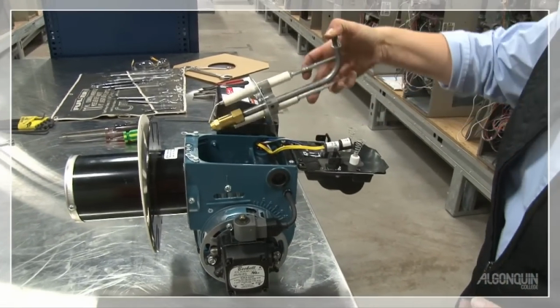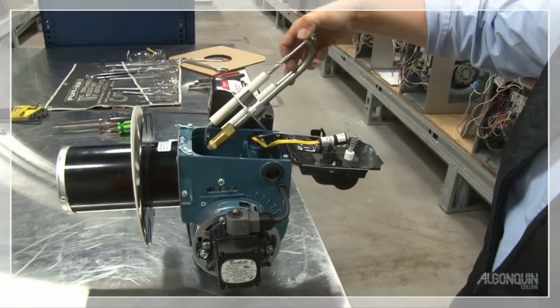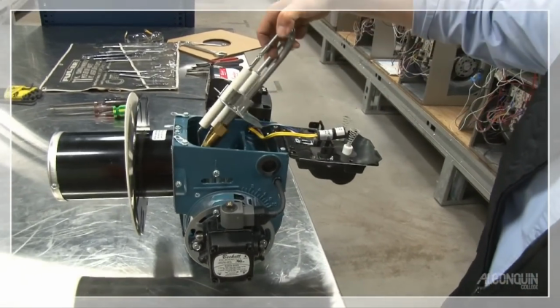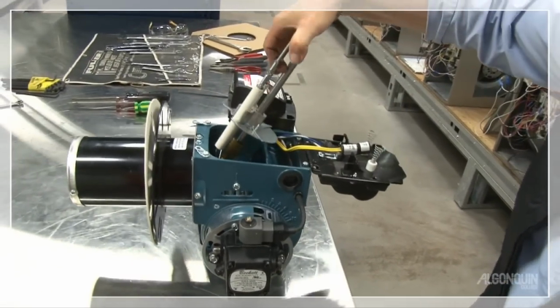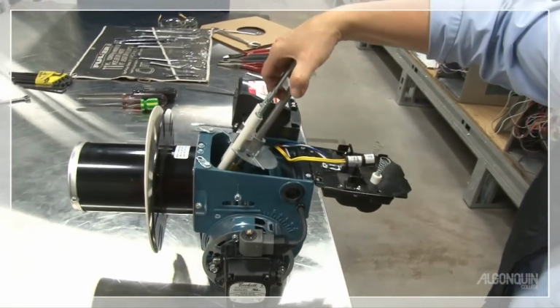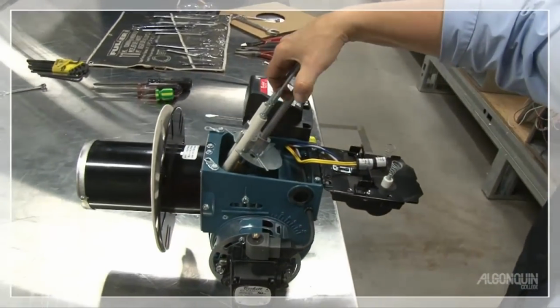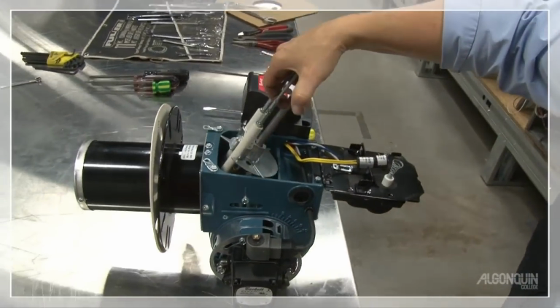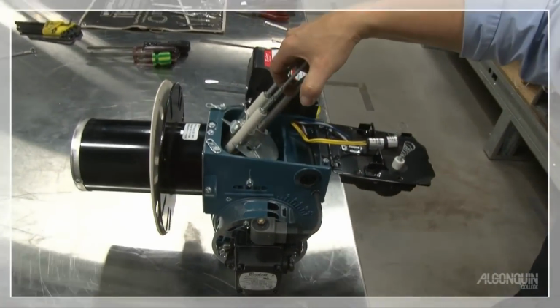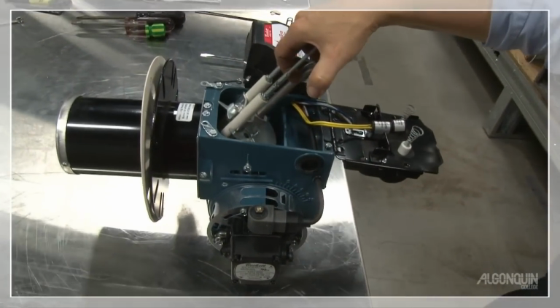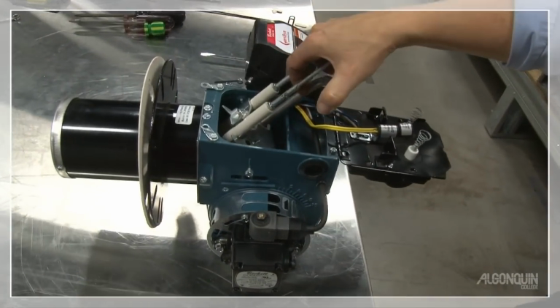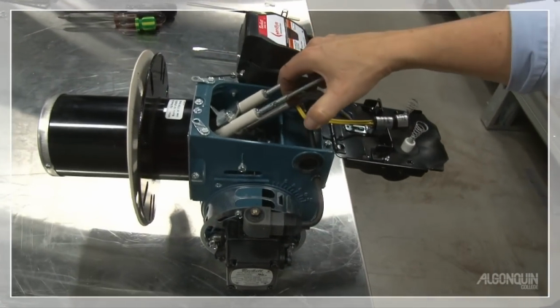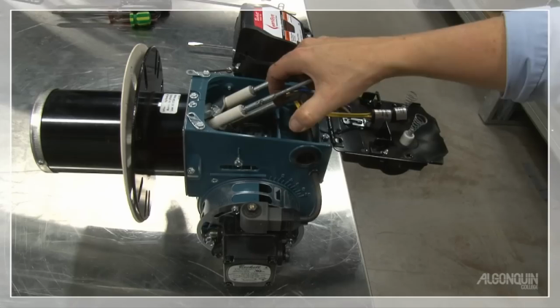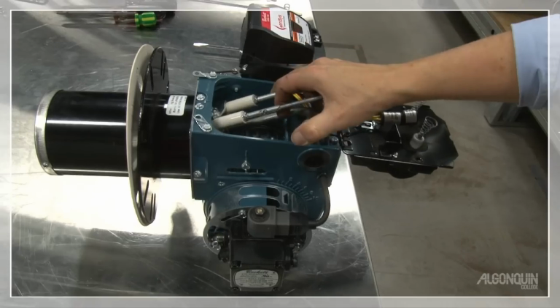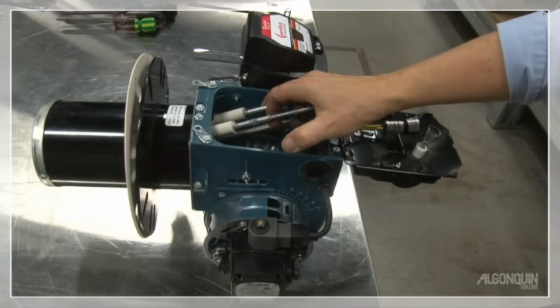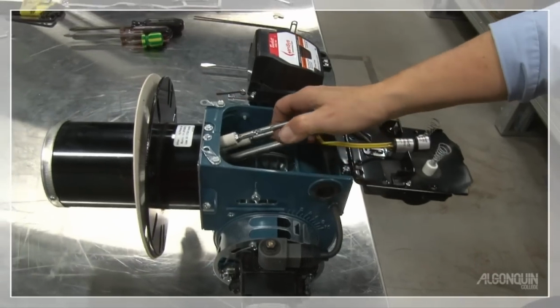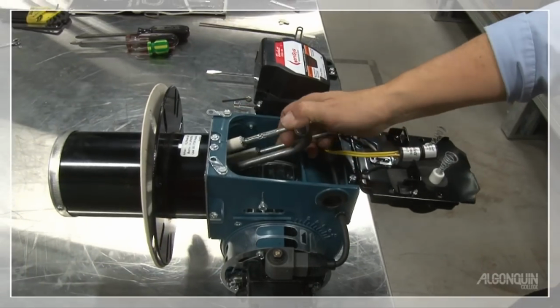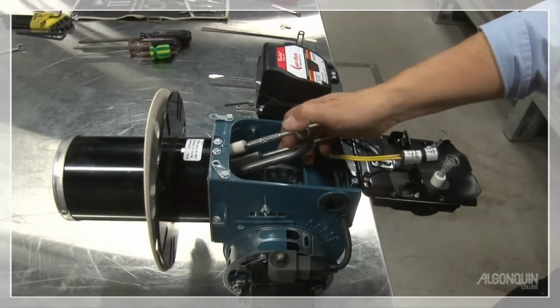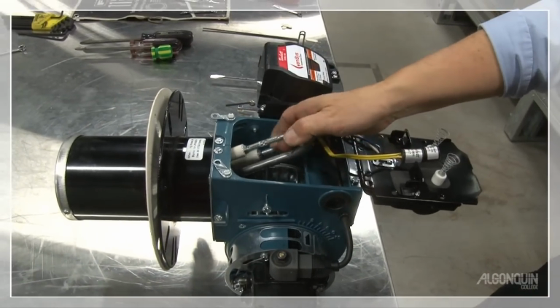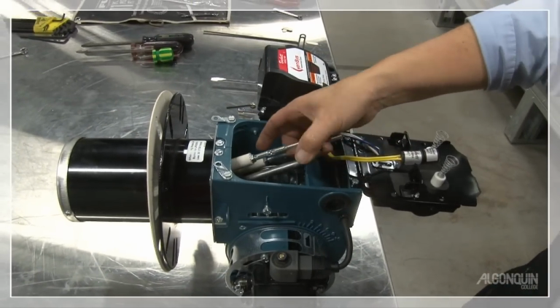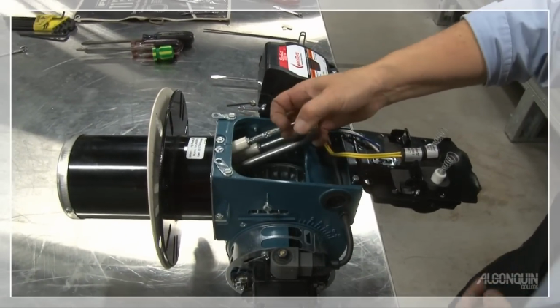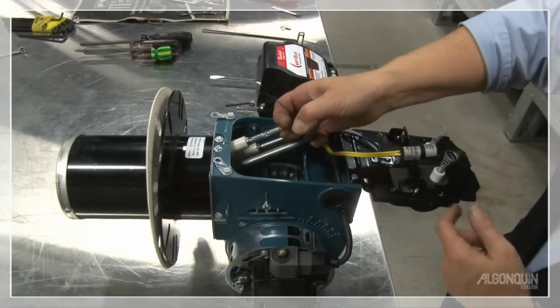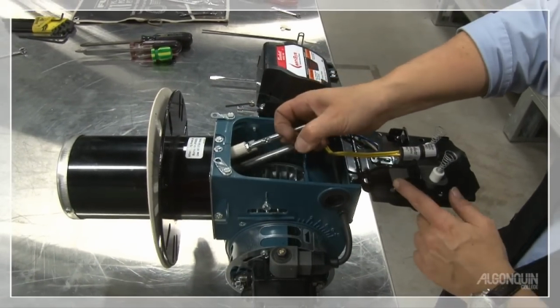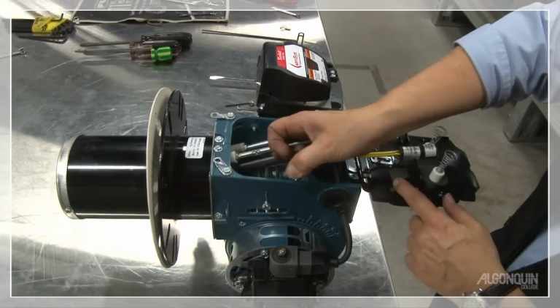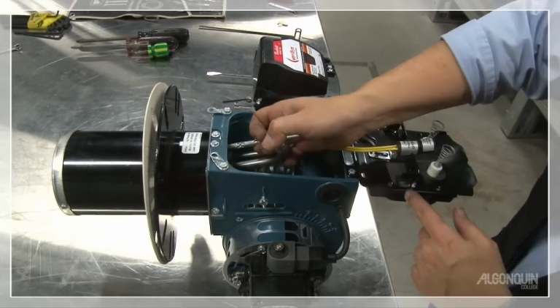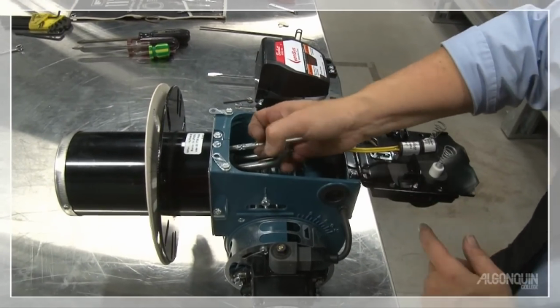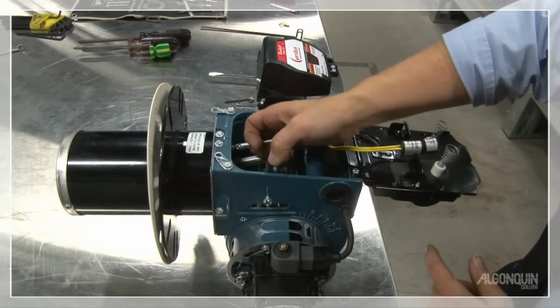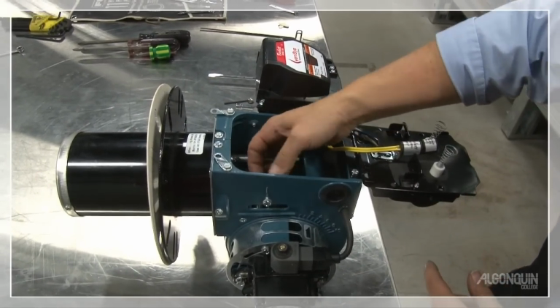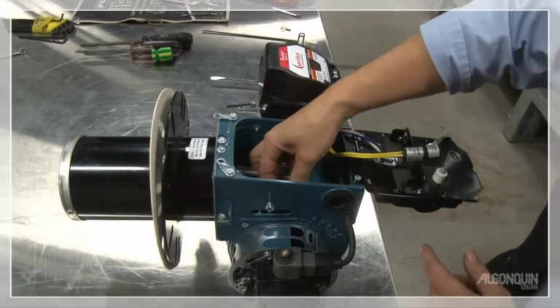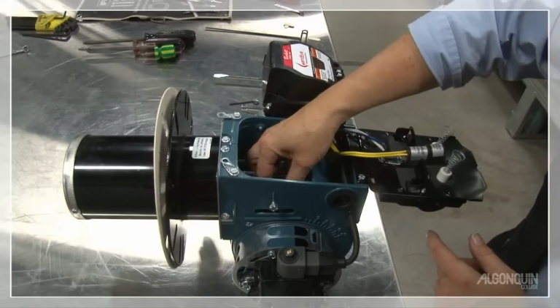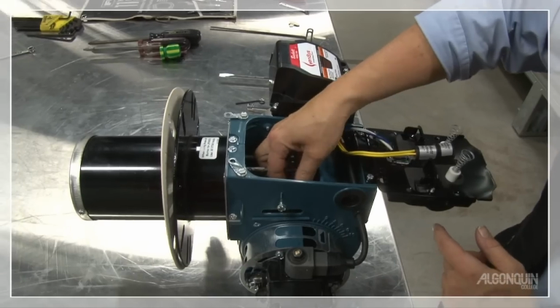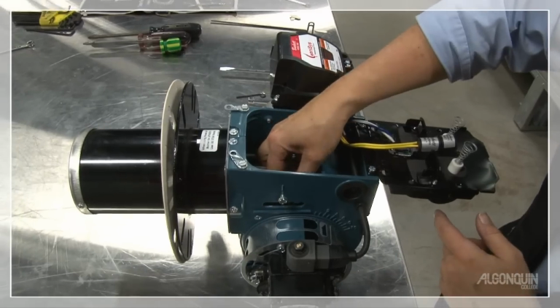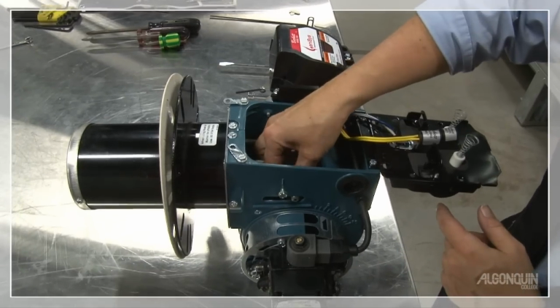I always have my thumb over the oil tube because I don't want to drip oil. A little bit of a twist, get it in line, and in it goes.